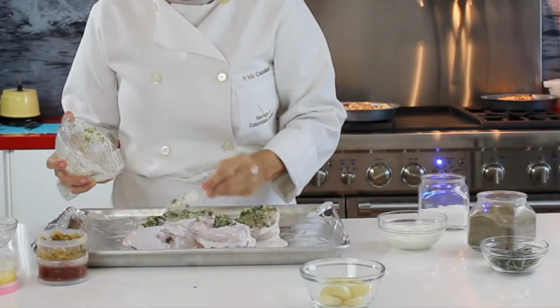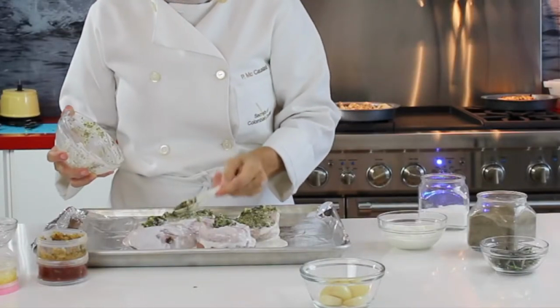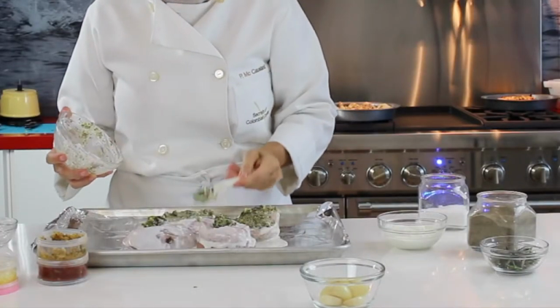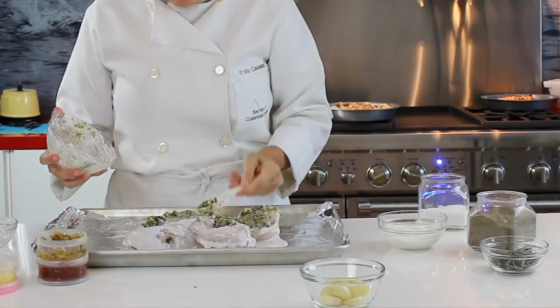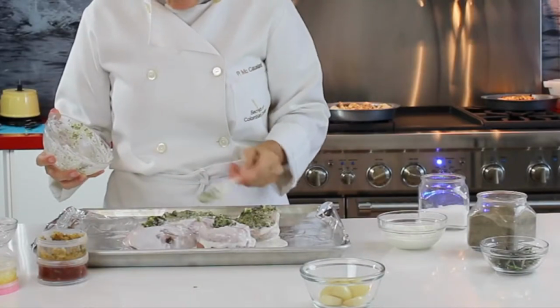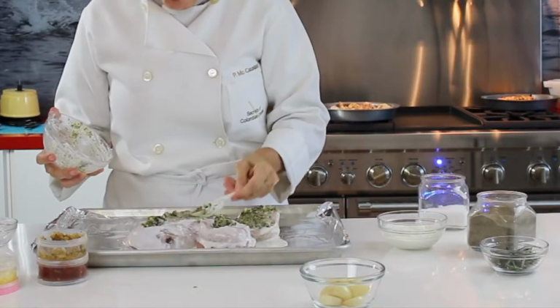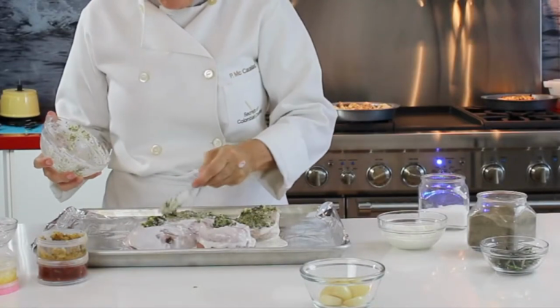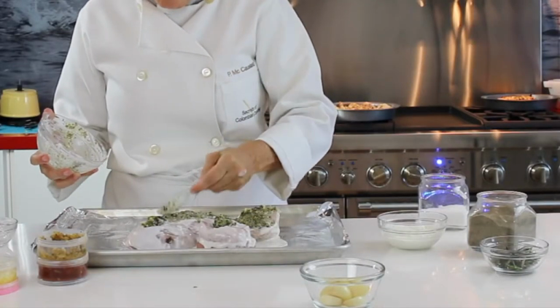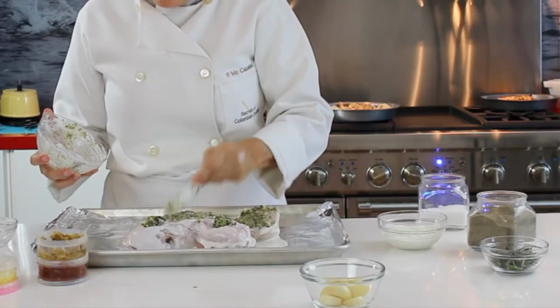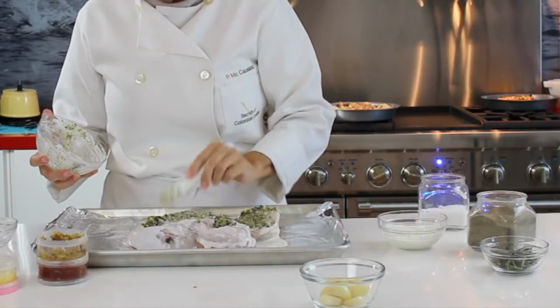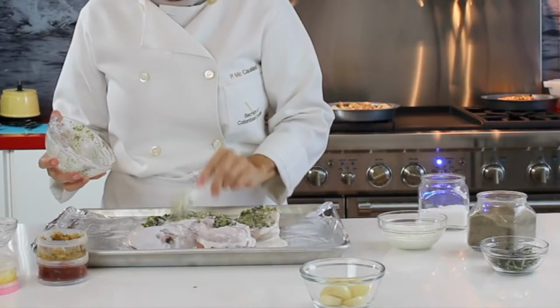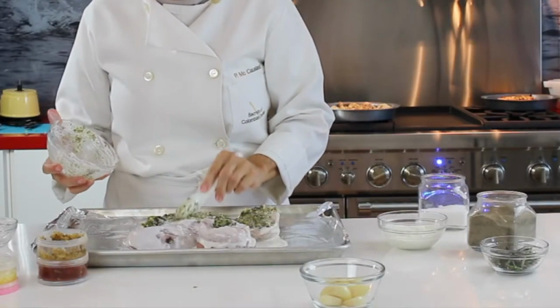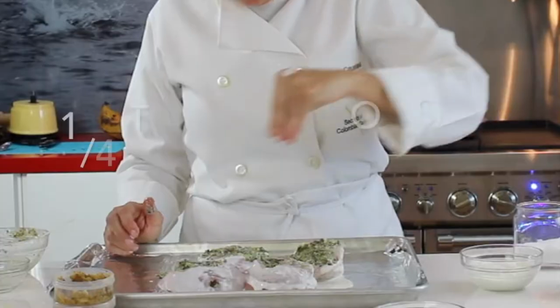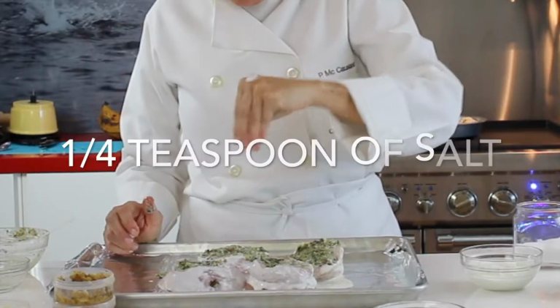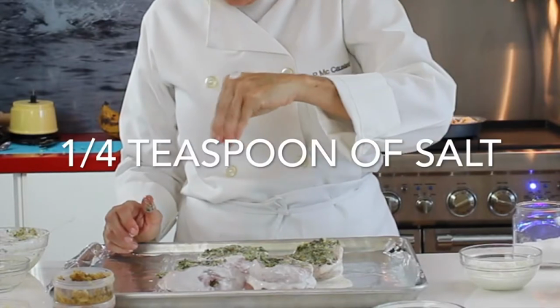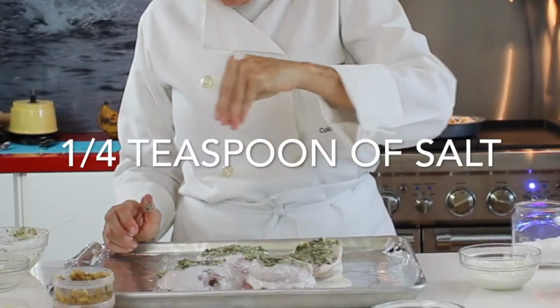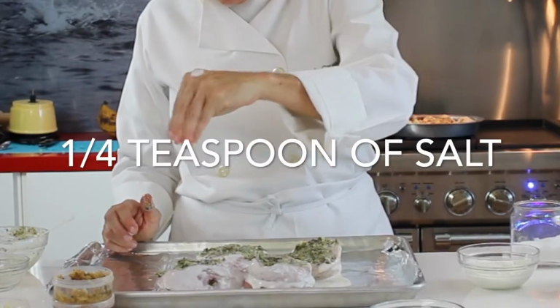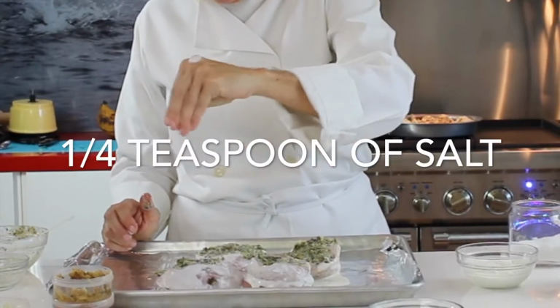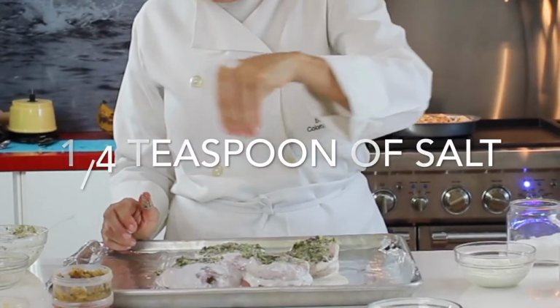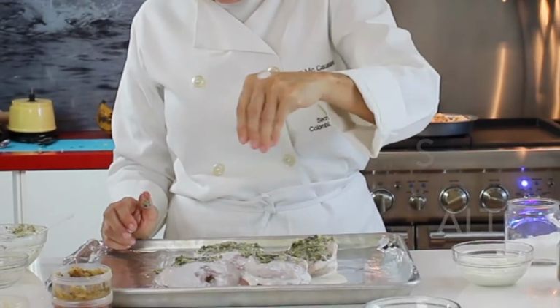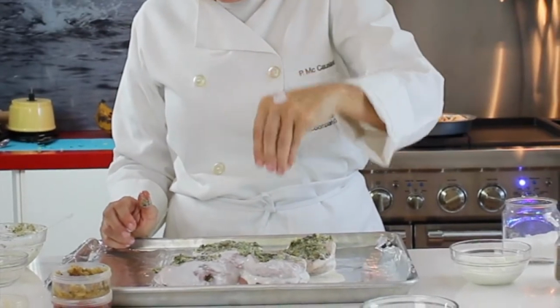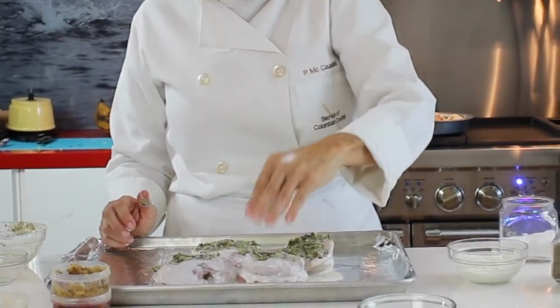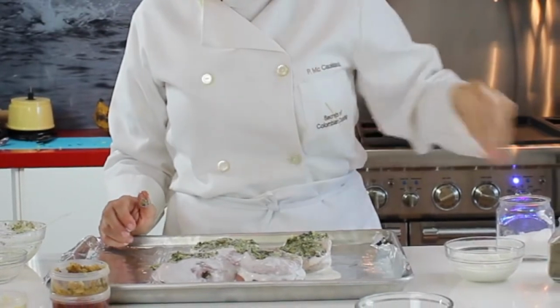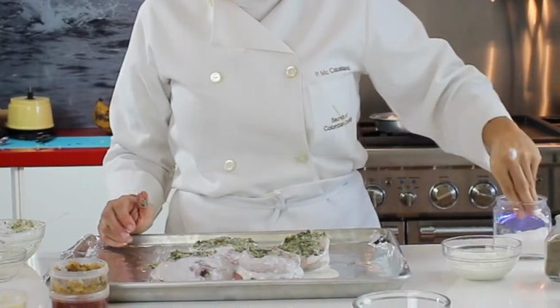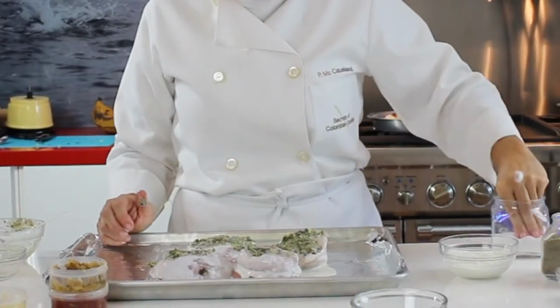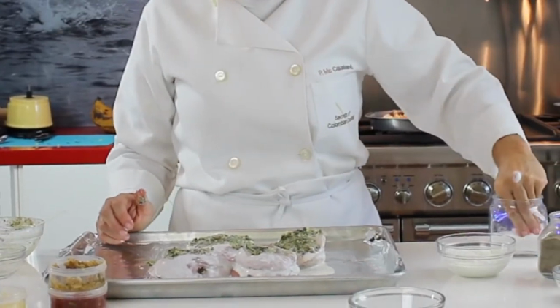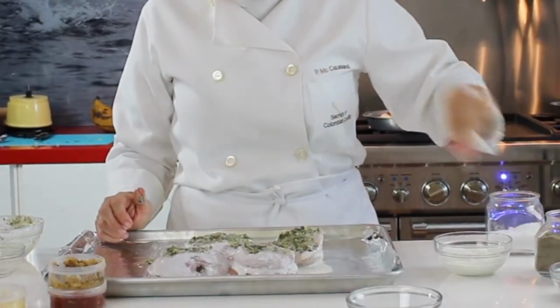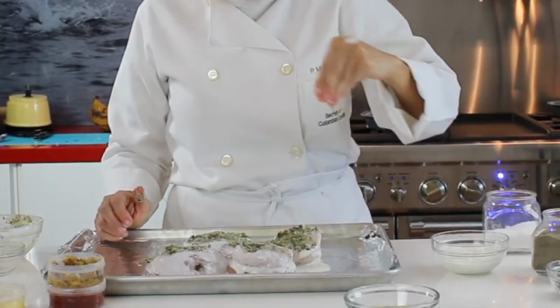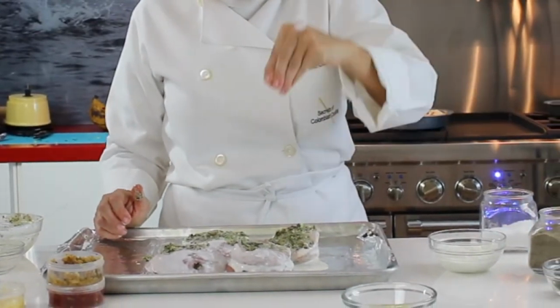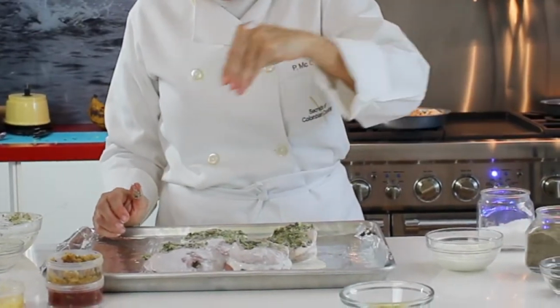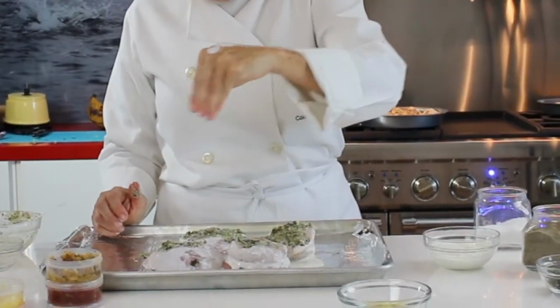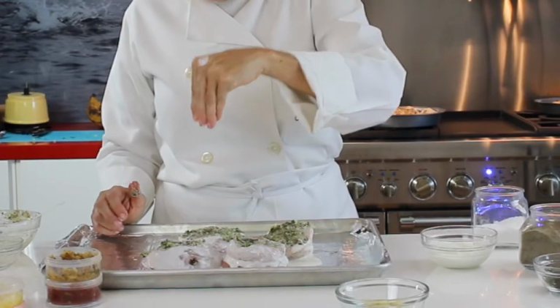You can make a delicious salad with some of these and just a great Mediterranean olive oil and balsamic vinegar.